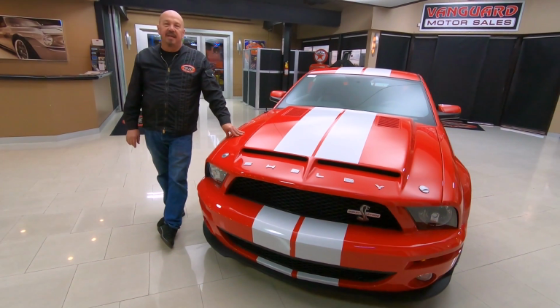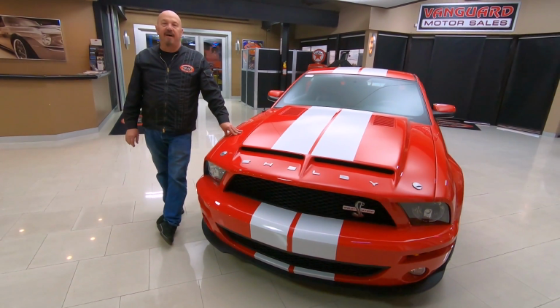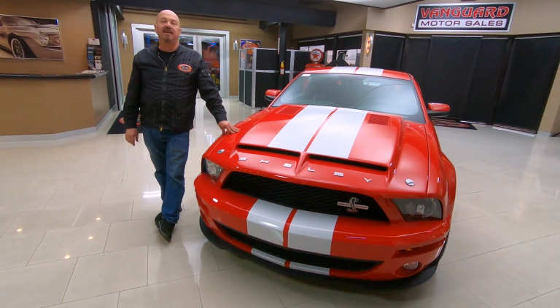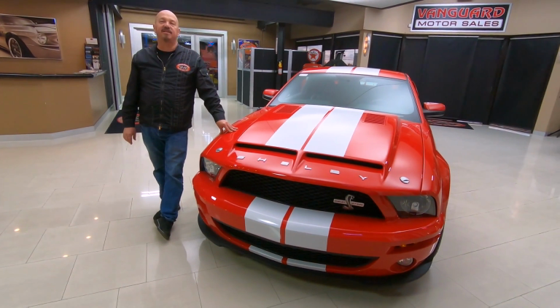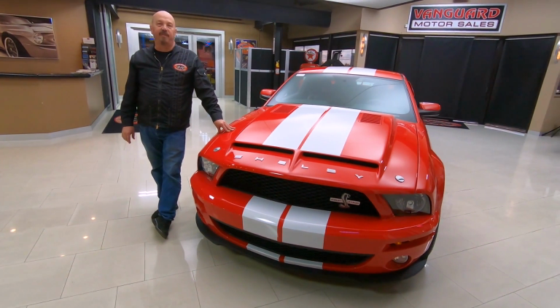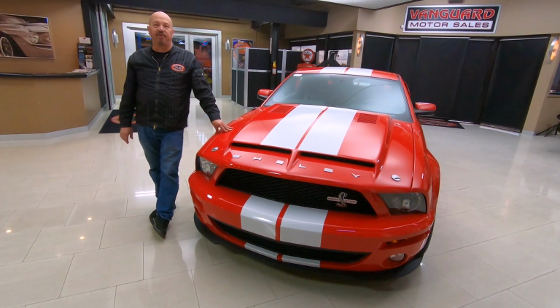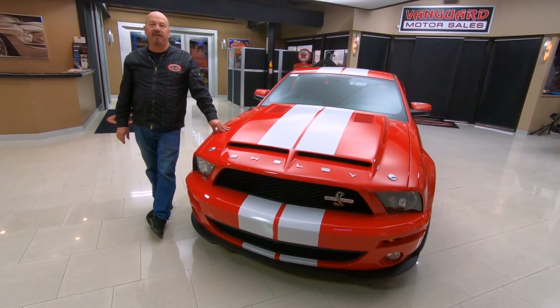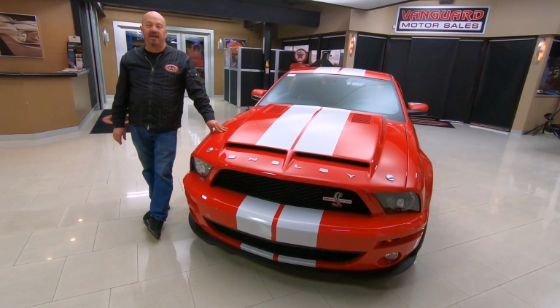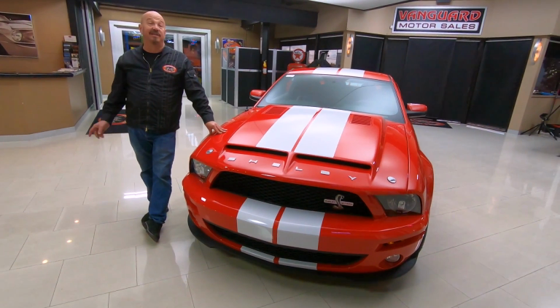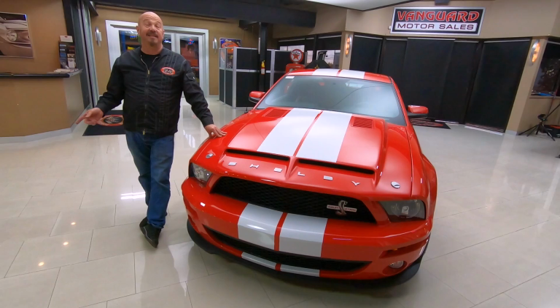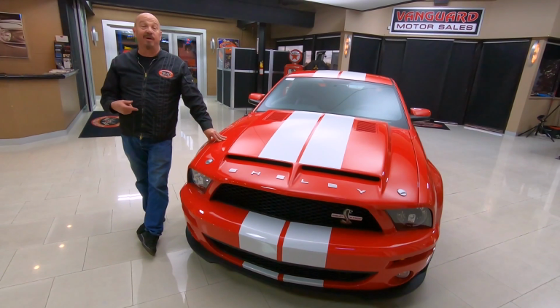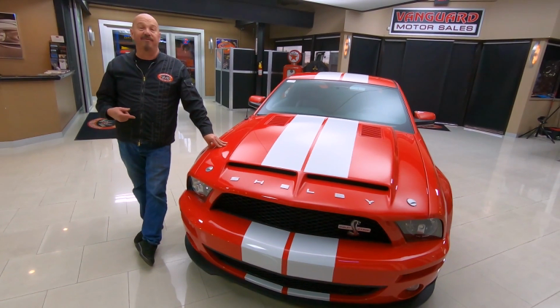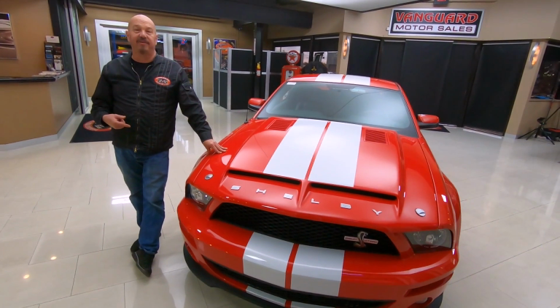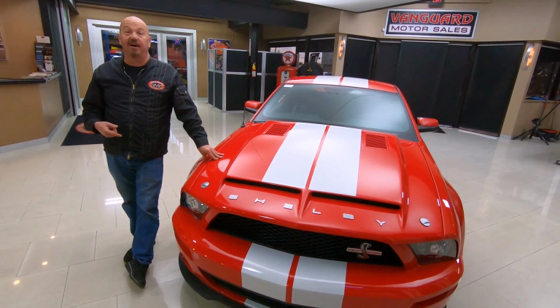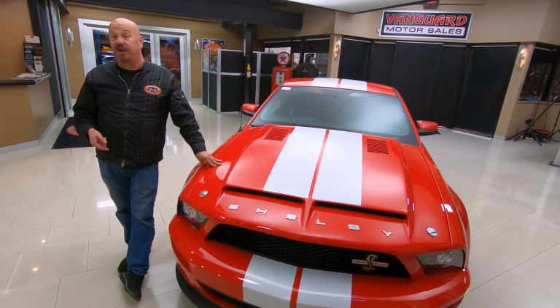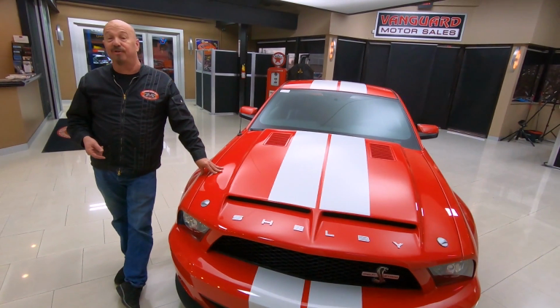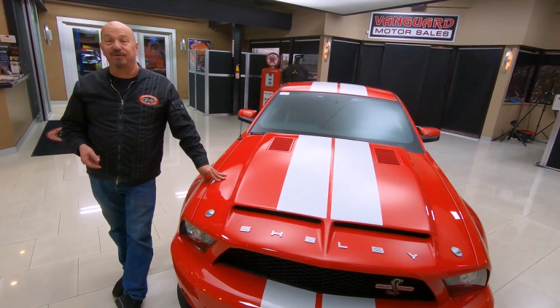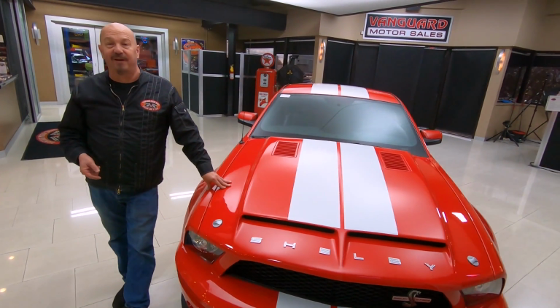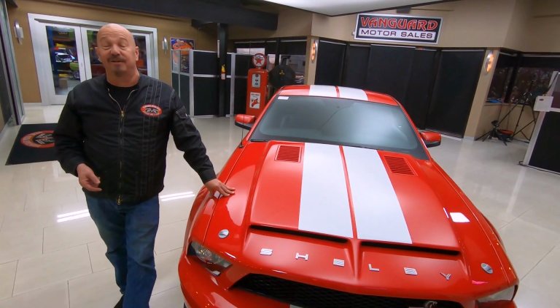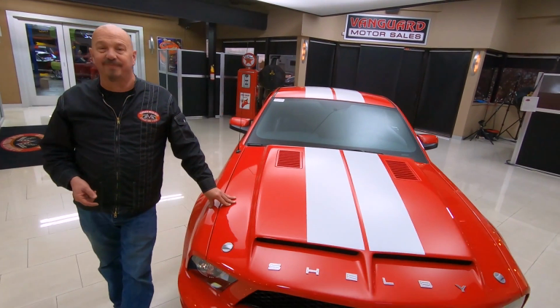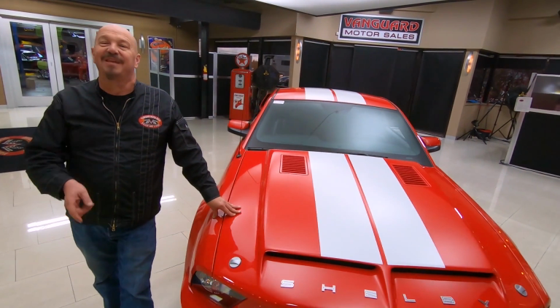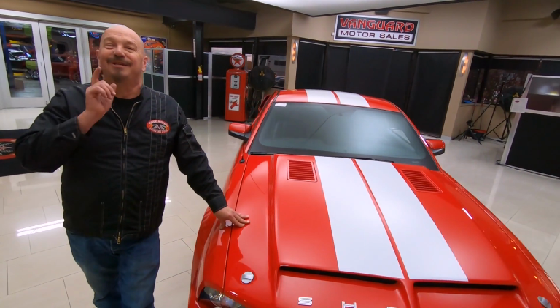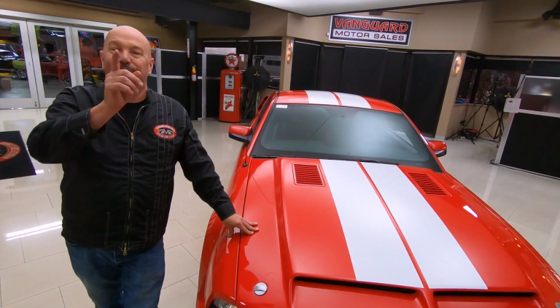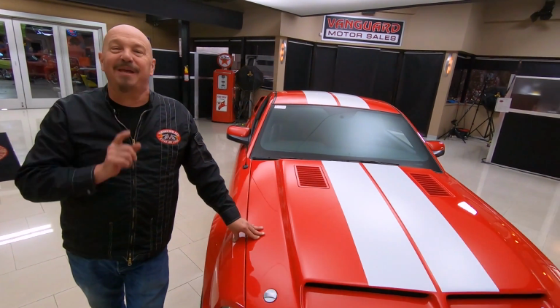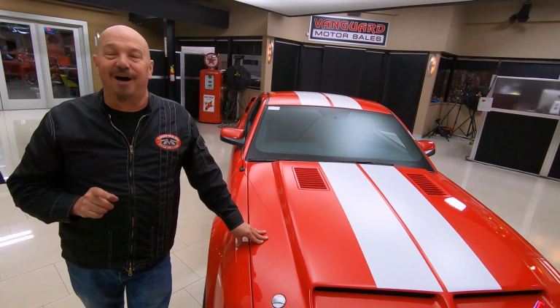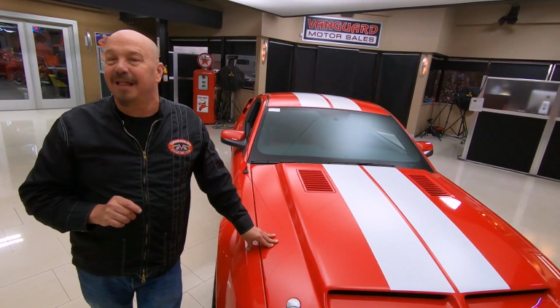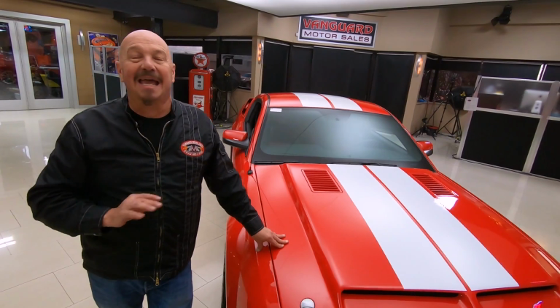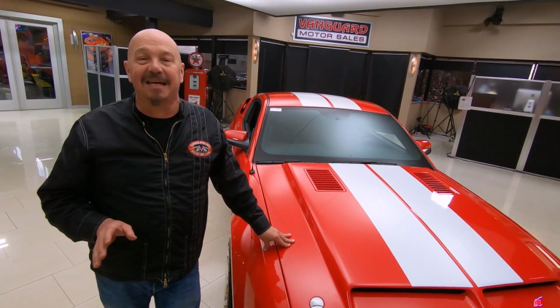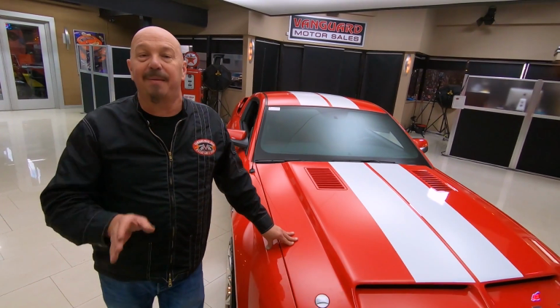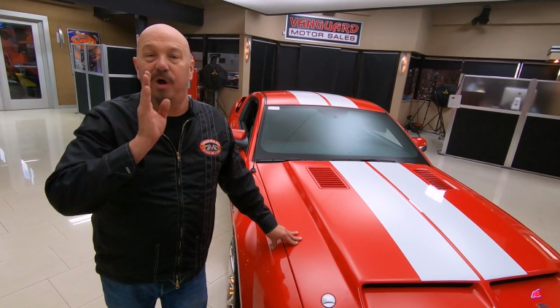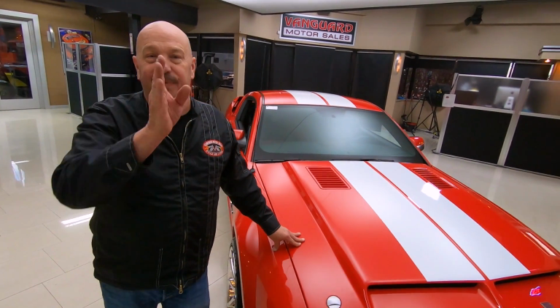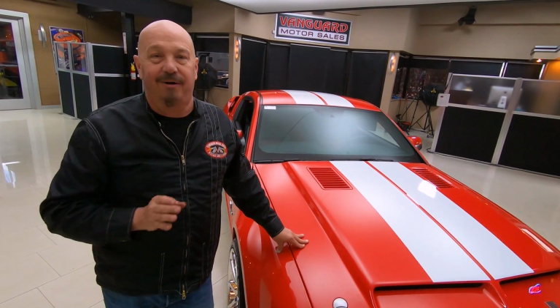I've been in the business for about 35 years and this is one of my favorite cars in all those 35 years. So give me a call anytime — we'll help you out.